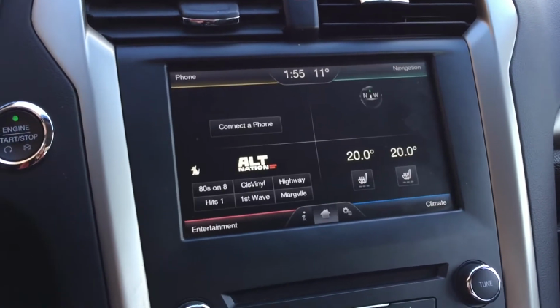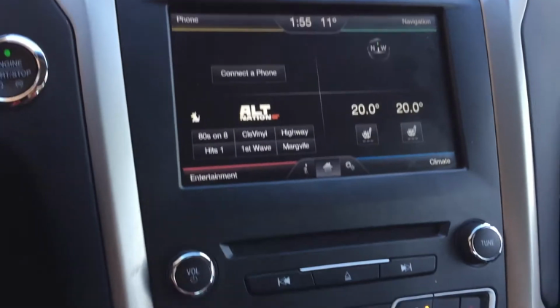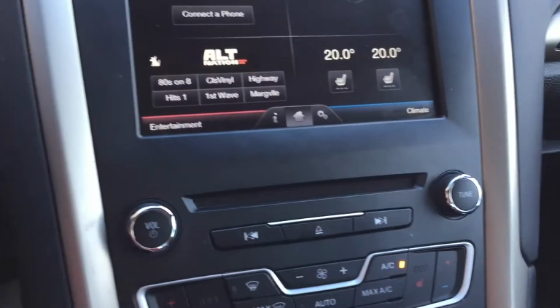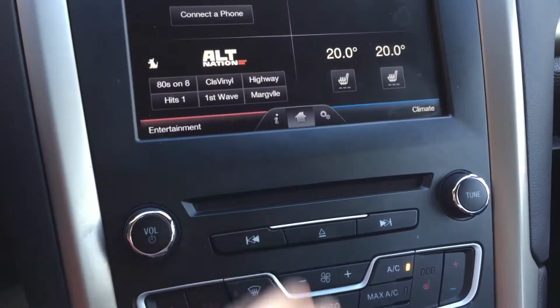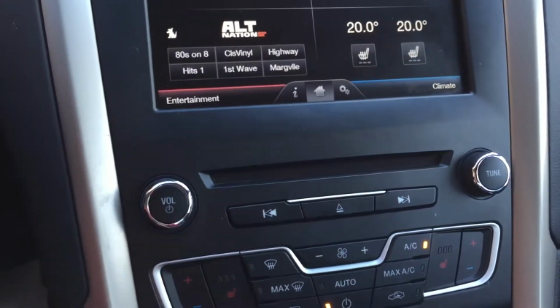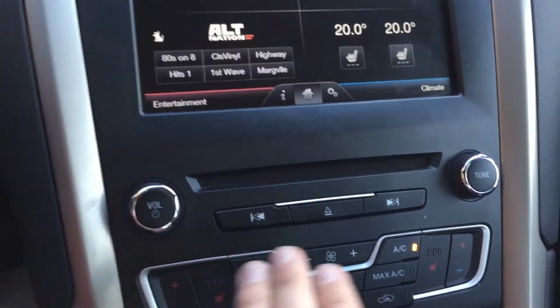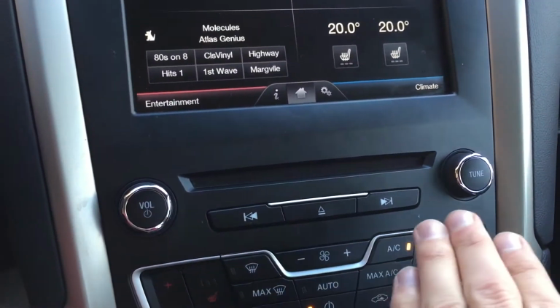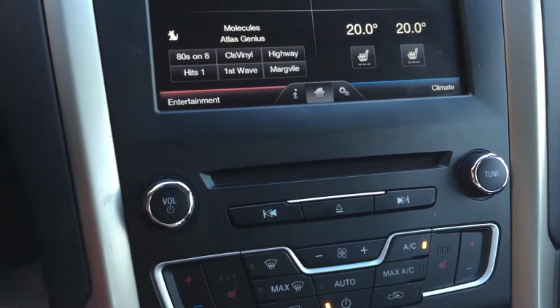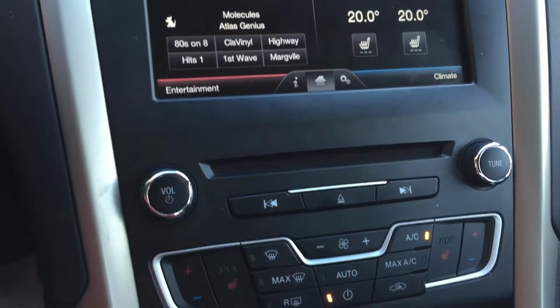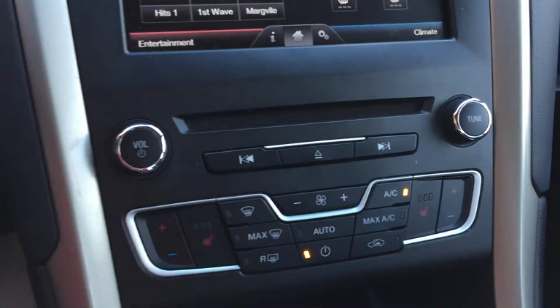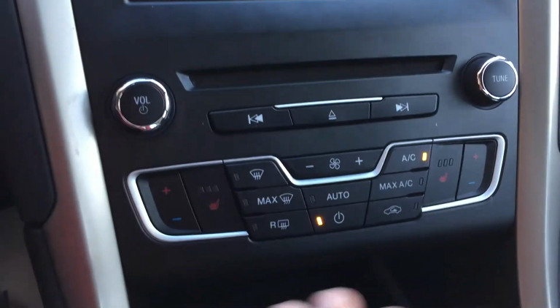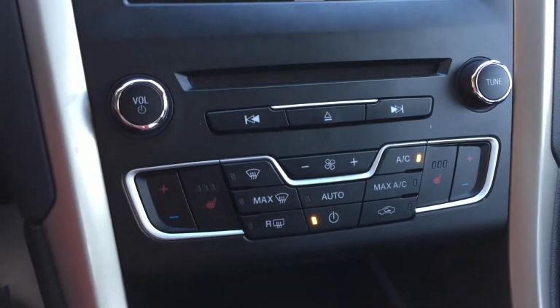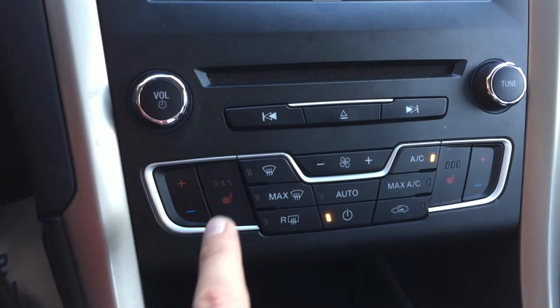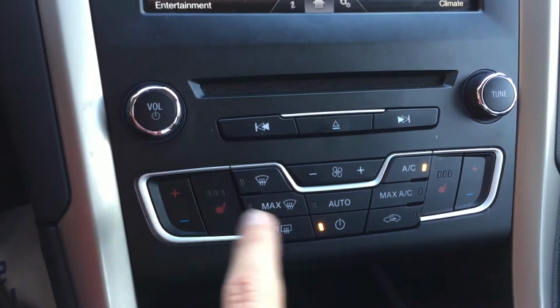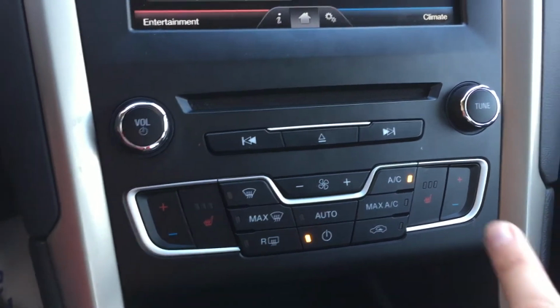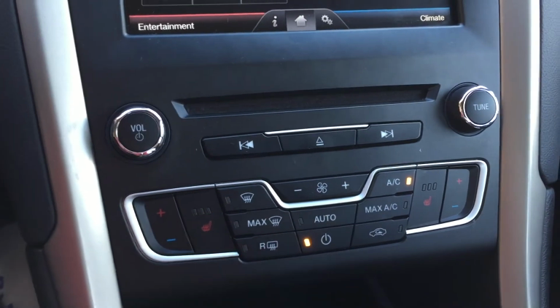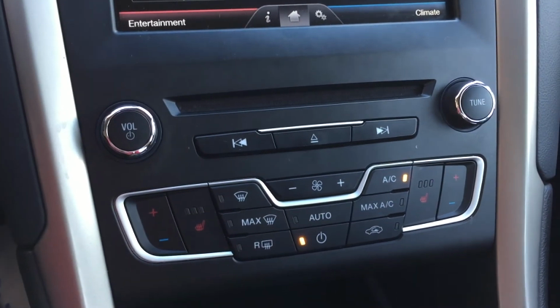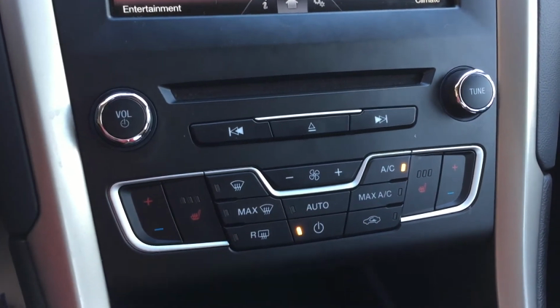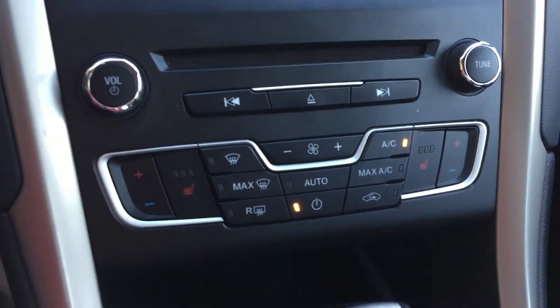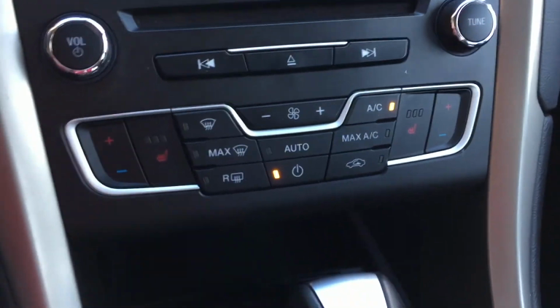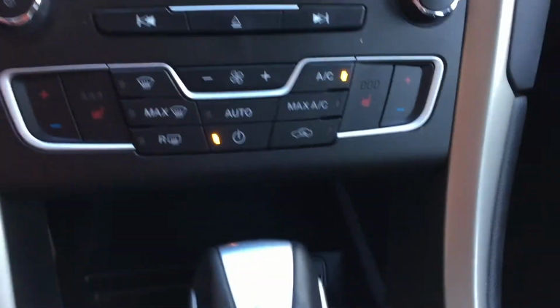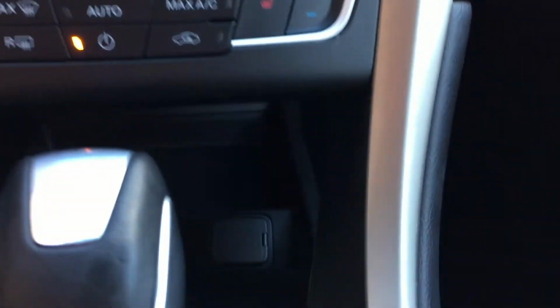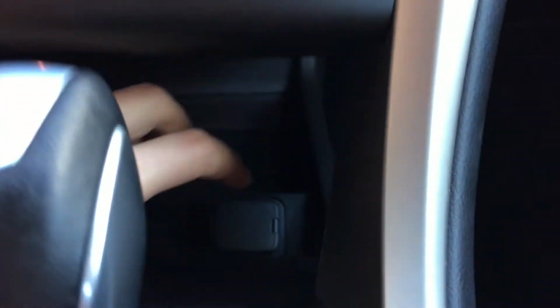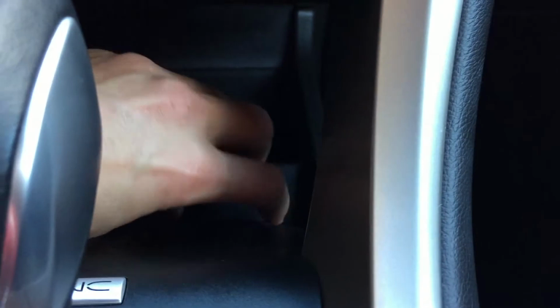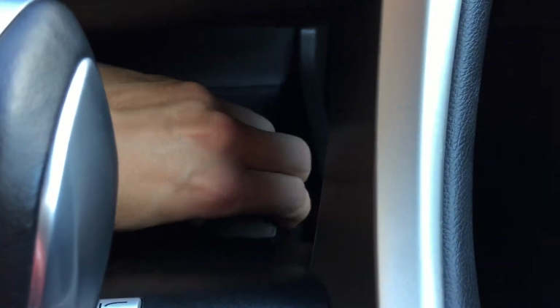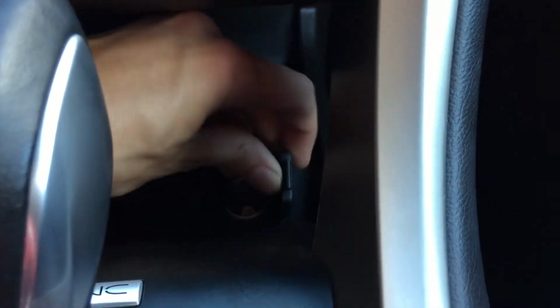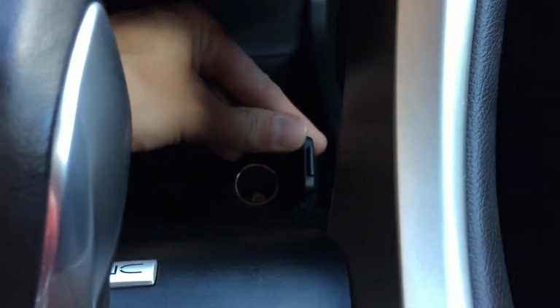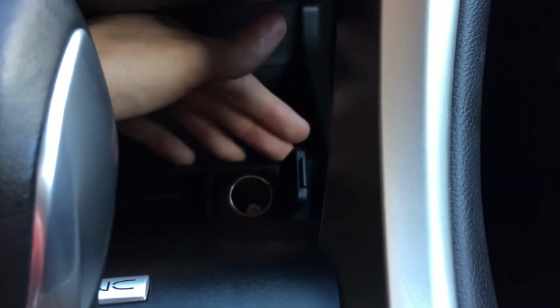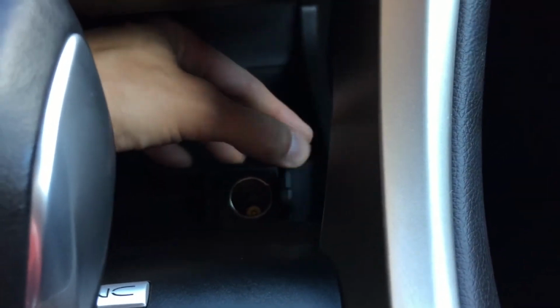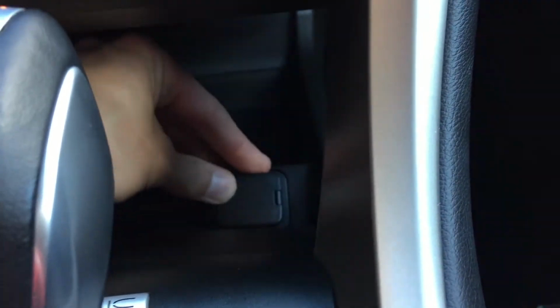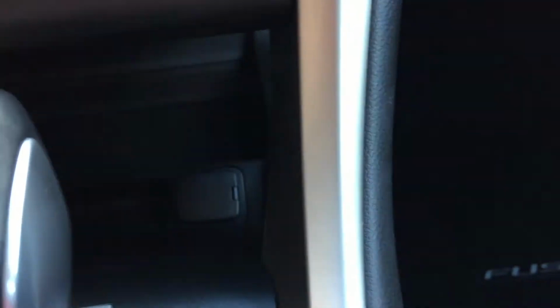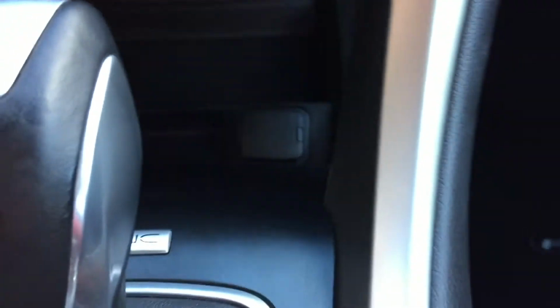Going down, we have your CD player right here and your media controls just below that. Climate controls are right here, and you can see you've got heated seats for the driver and the passenger. Underneath this flap is a 12-volt outlet to charge your phone or tablet.